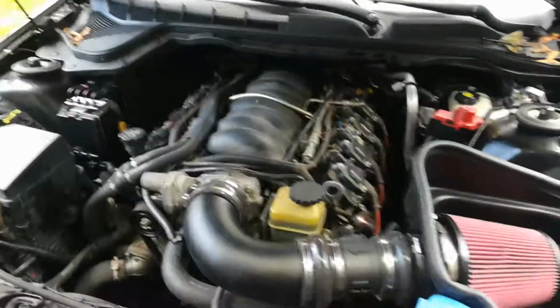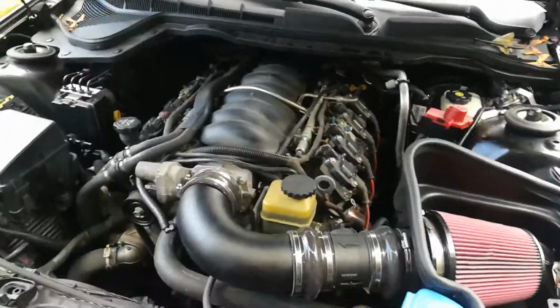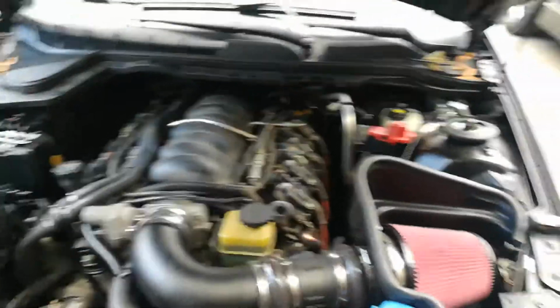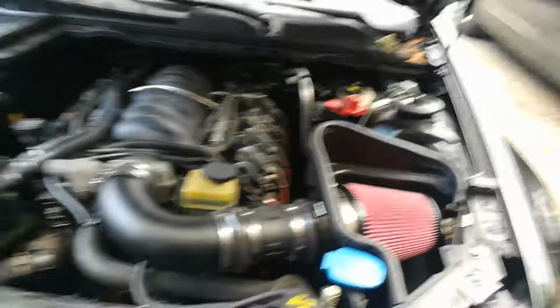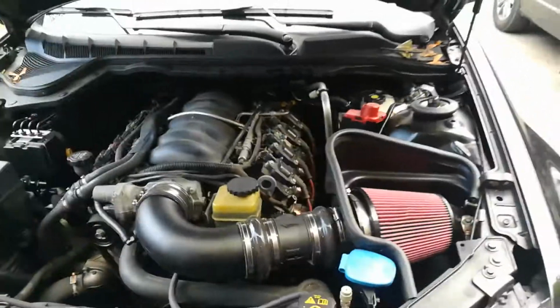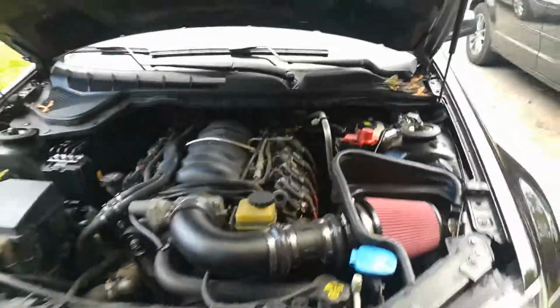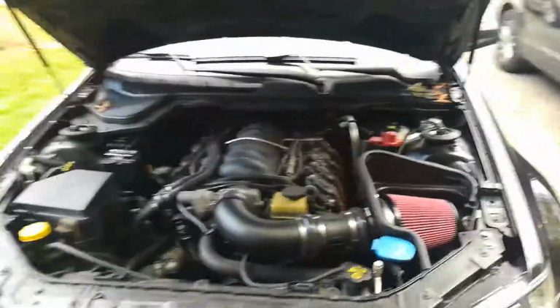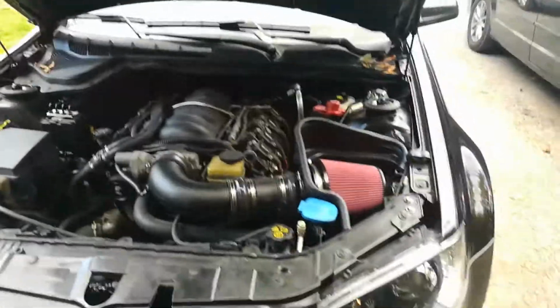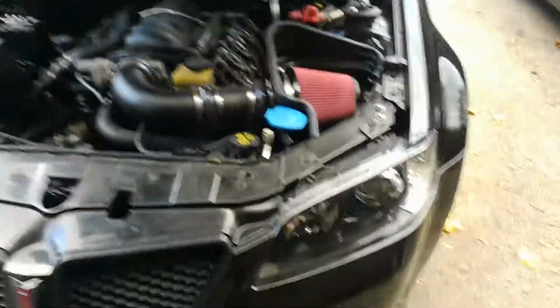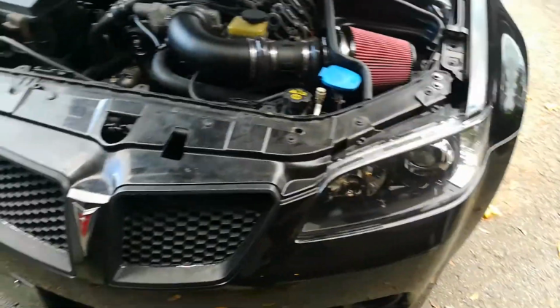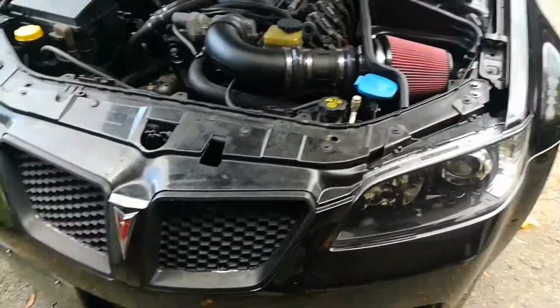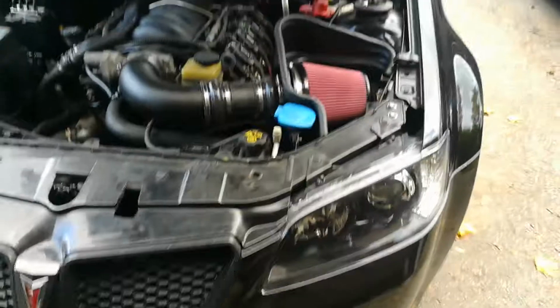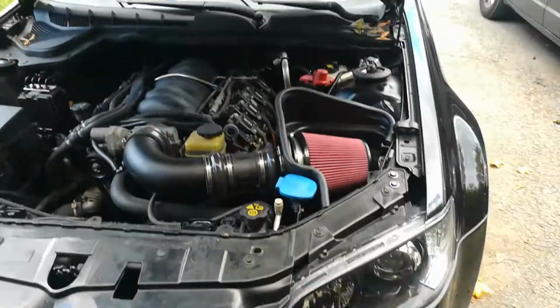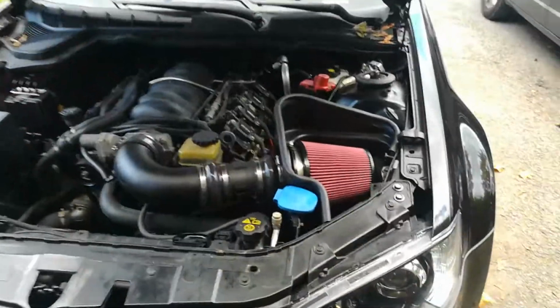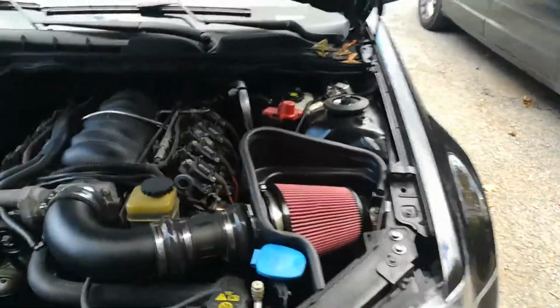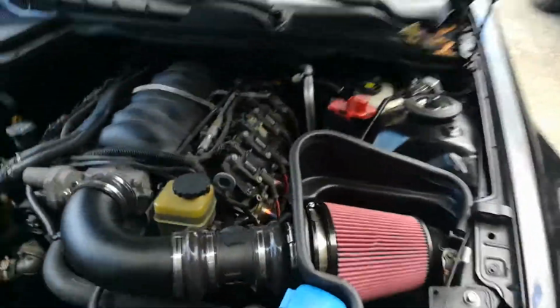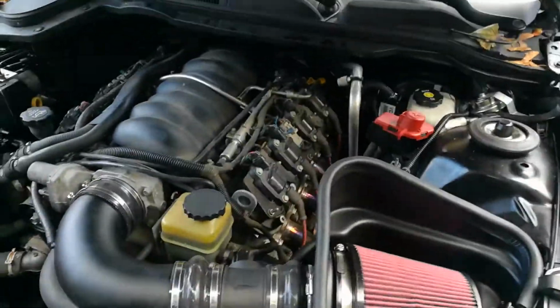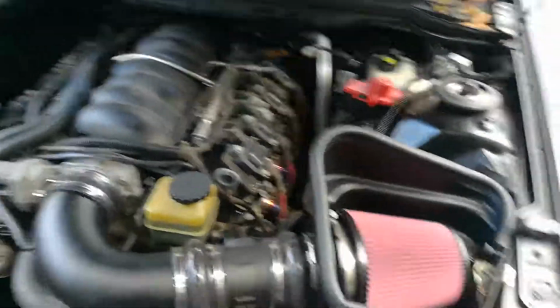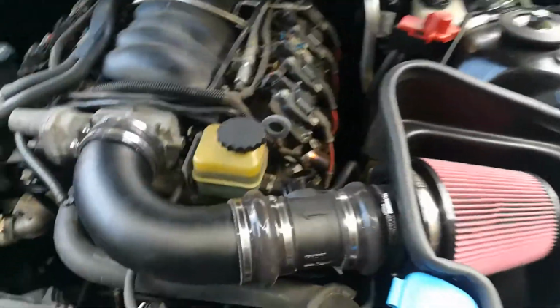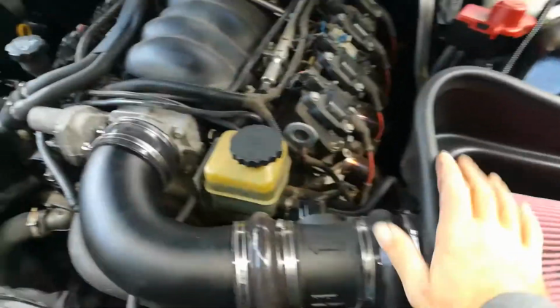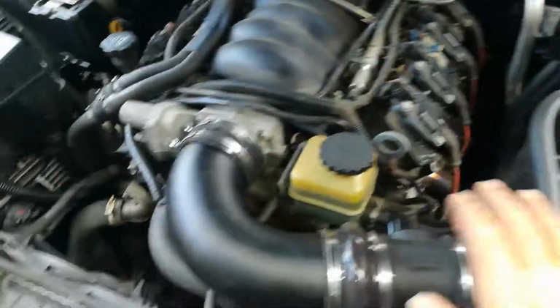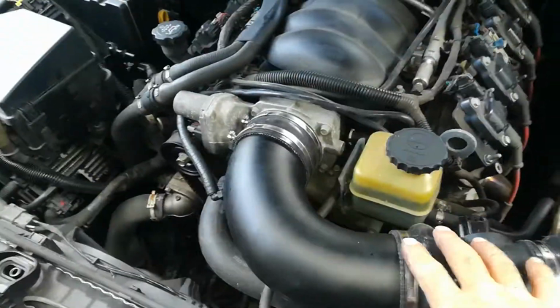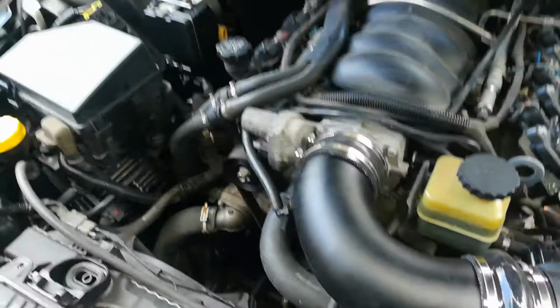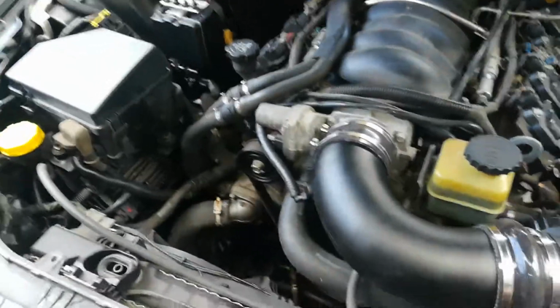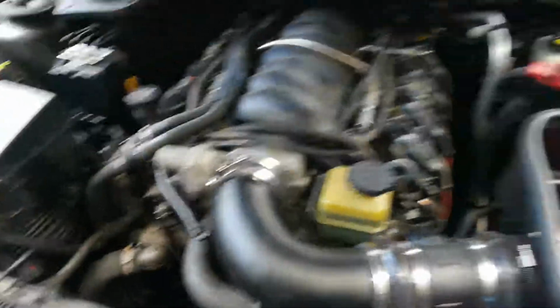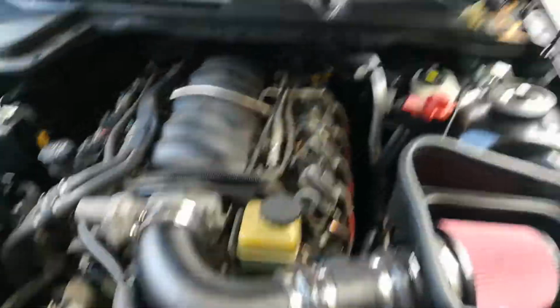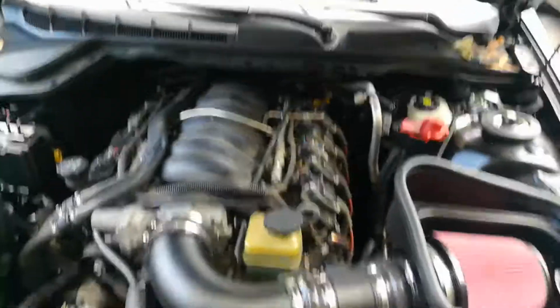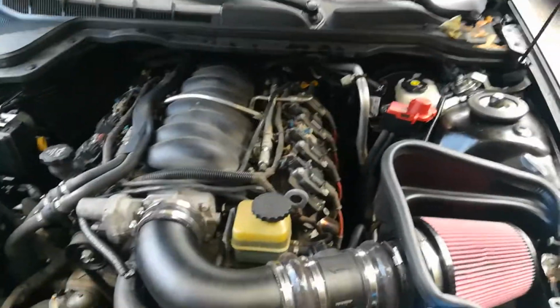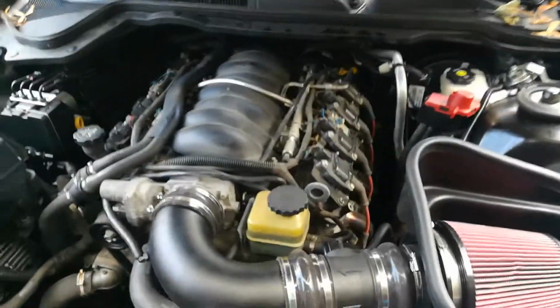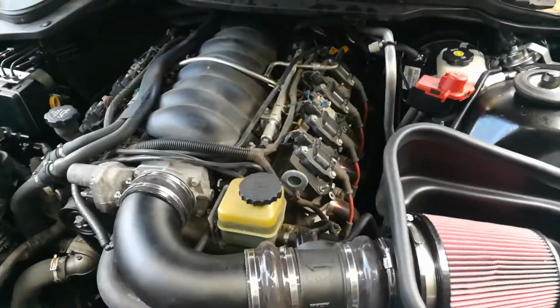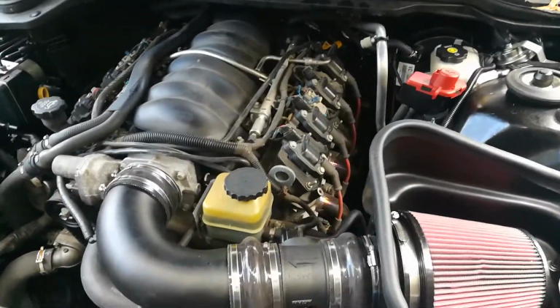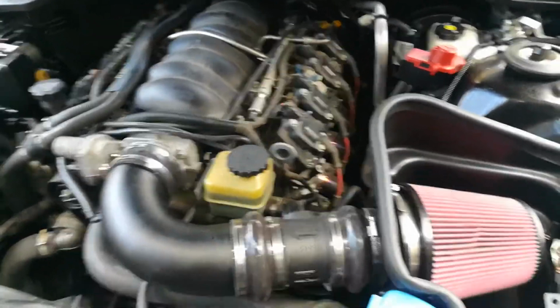Hey YouTube, this is my 2009 Pontiac G8 GT. I just recently installed a cold air intake on it, so I'm just gonna give you a quick breakdown on how I did it.